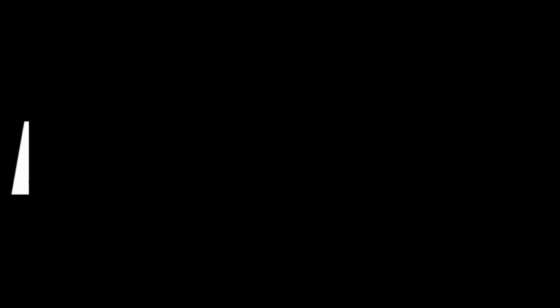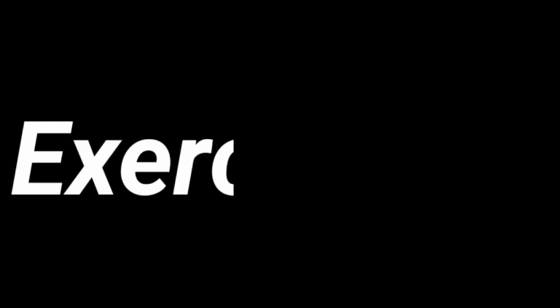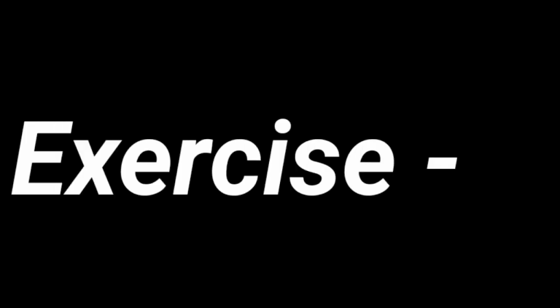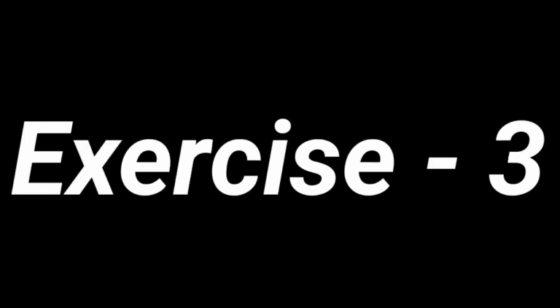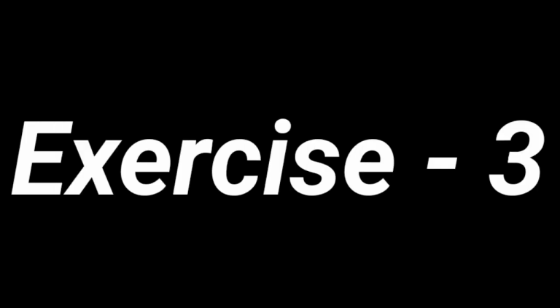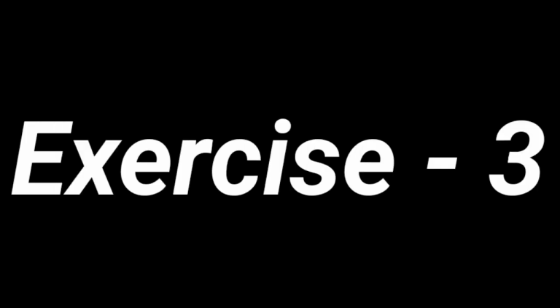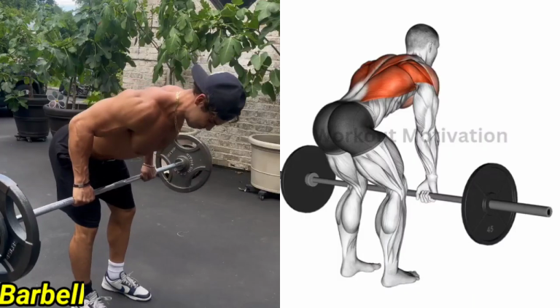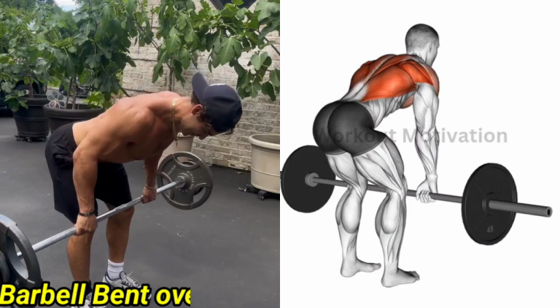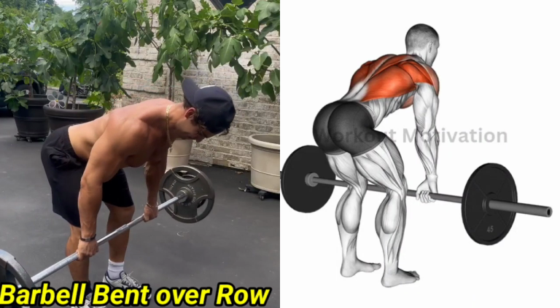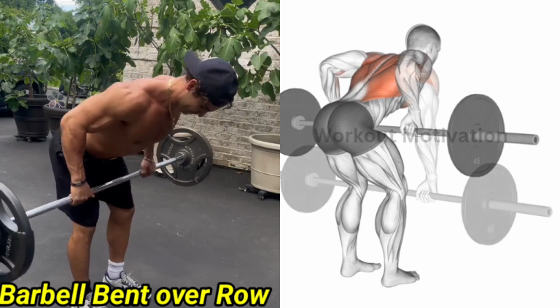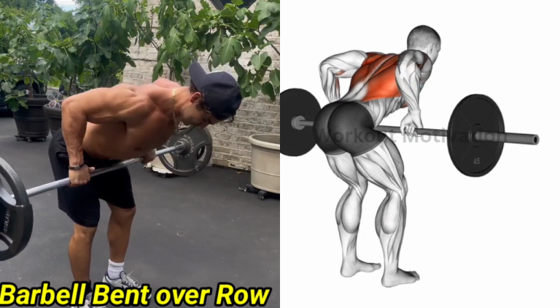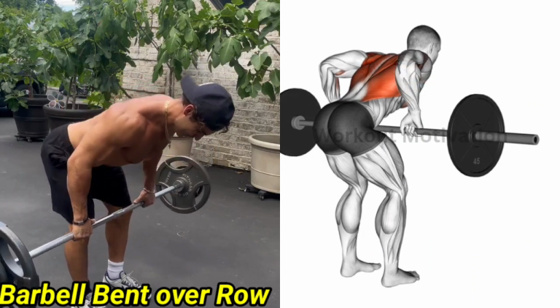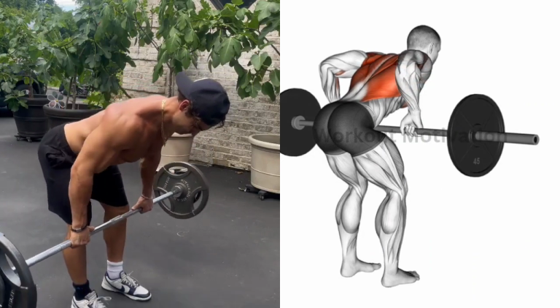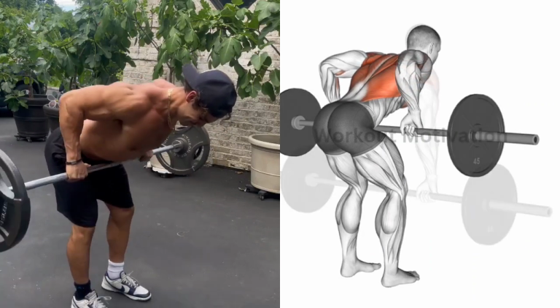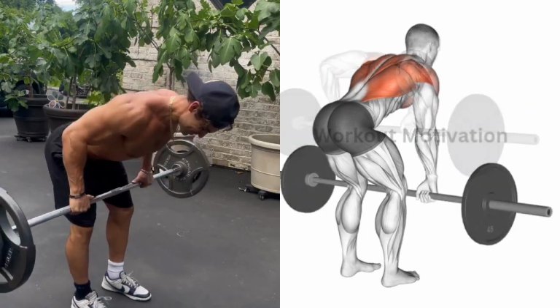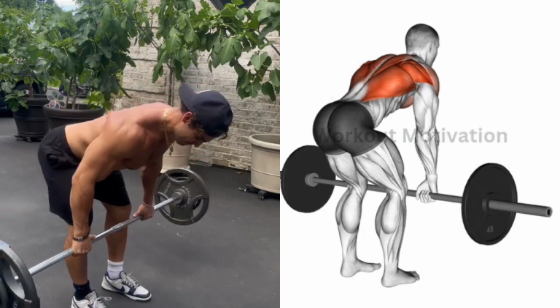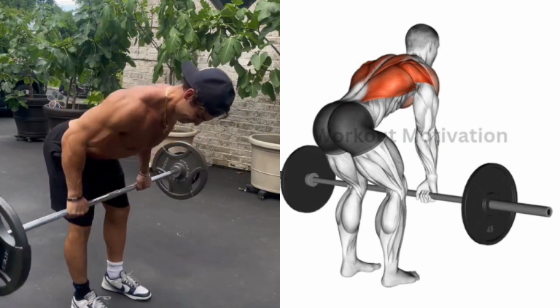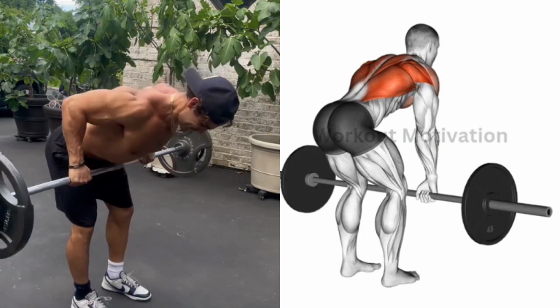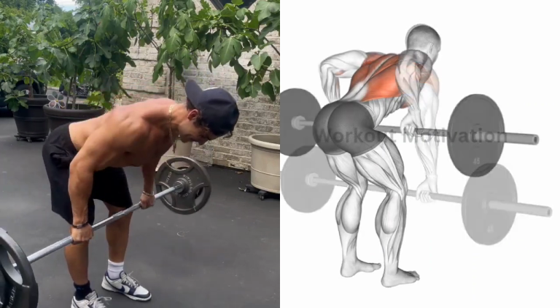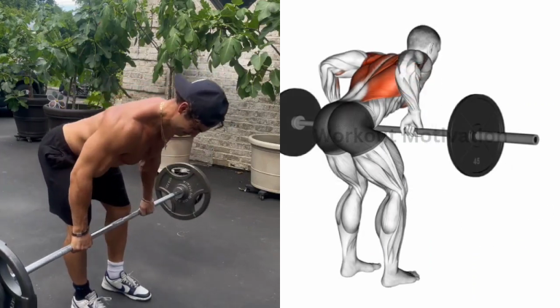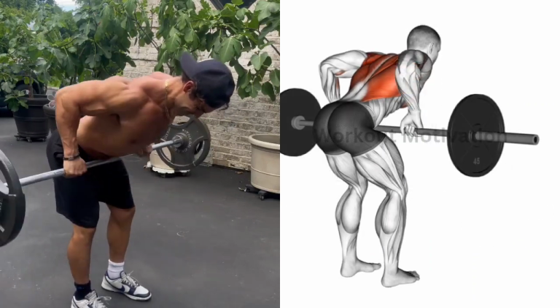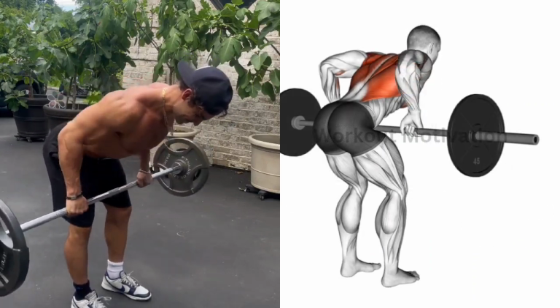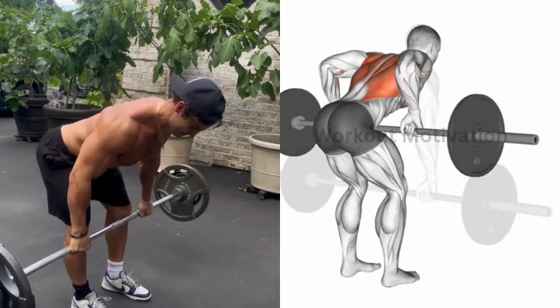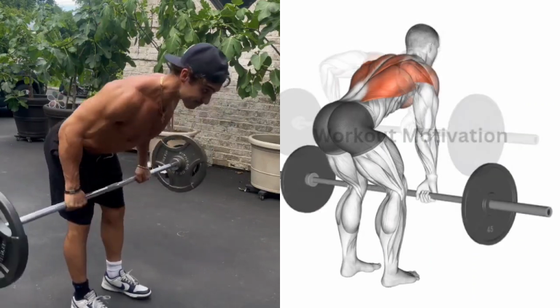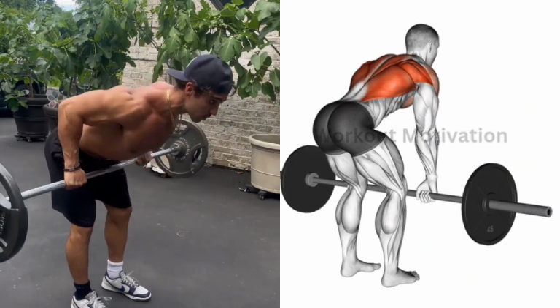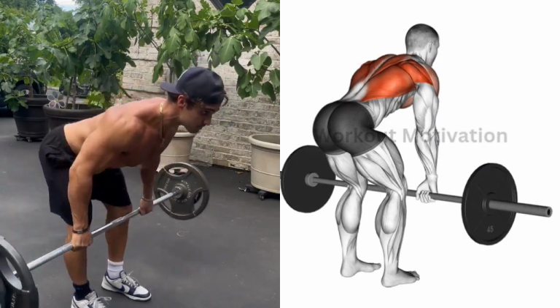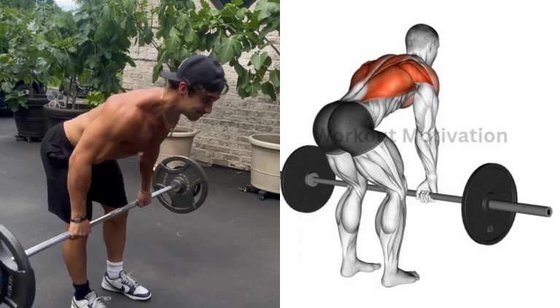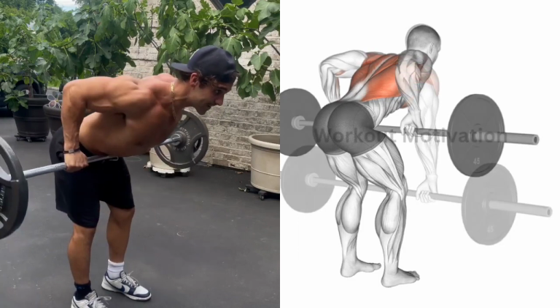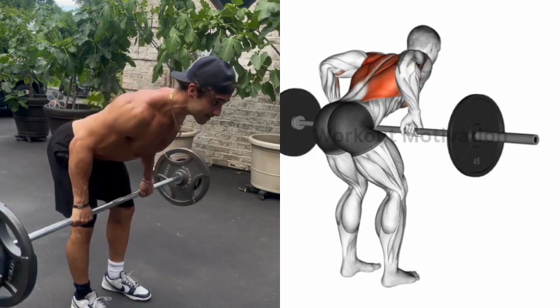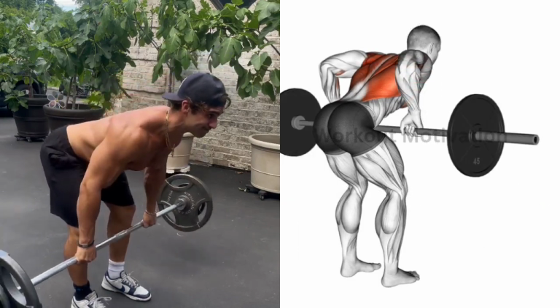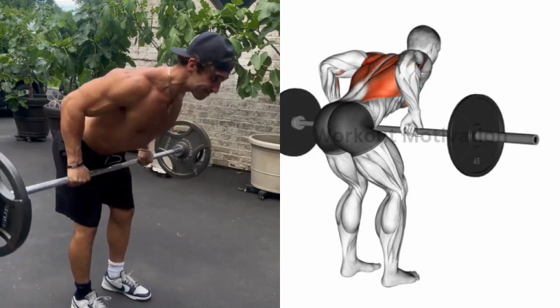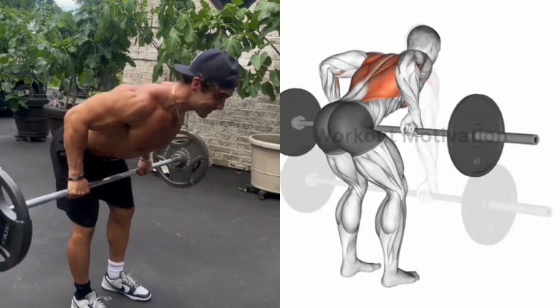Exercise No. 3: Barbell Bent Over Row. Target Muscle: Upper and Middle Back. Do 10-12 repetitions for 3 sets of this exercise.